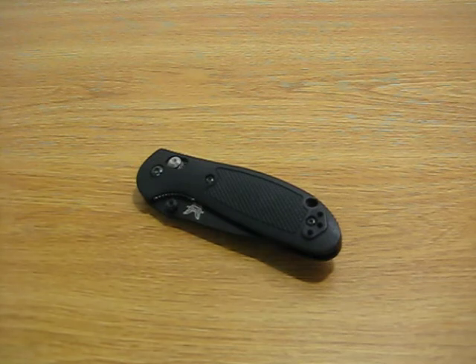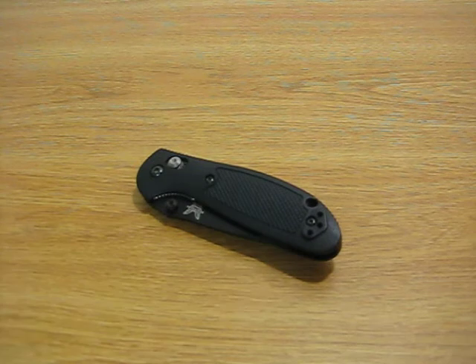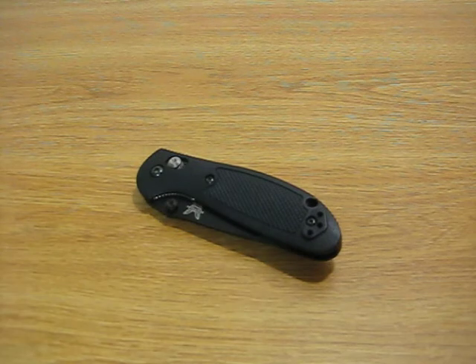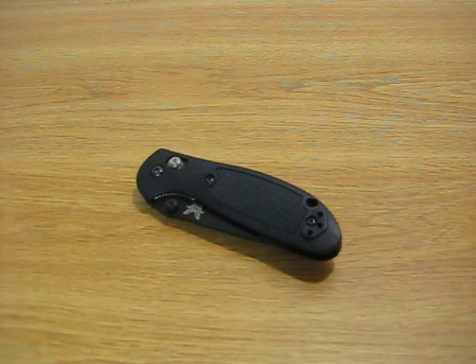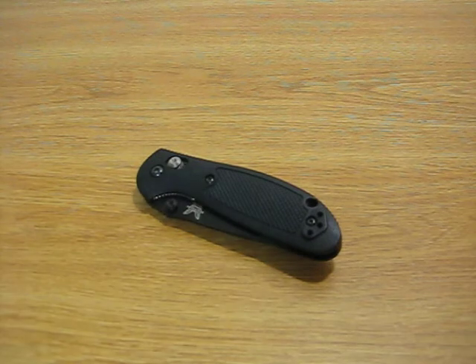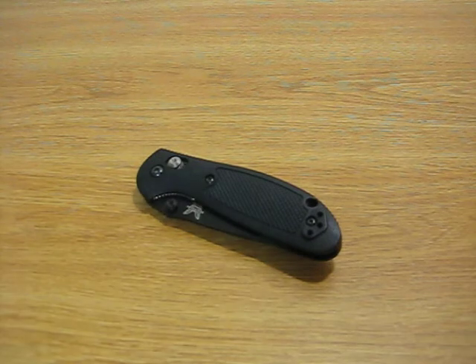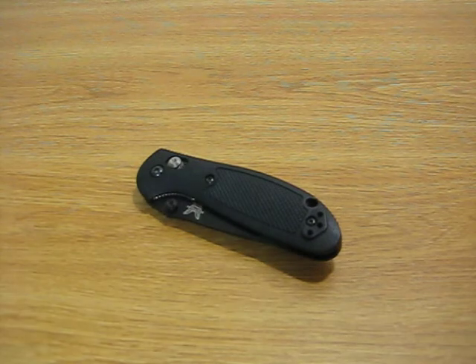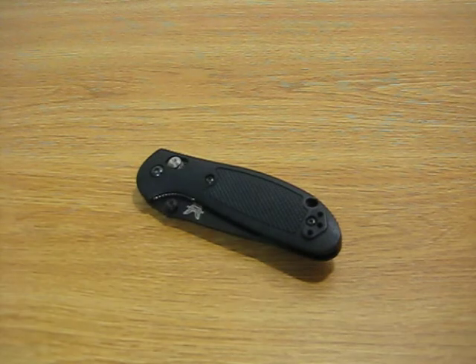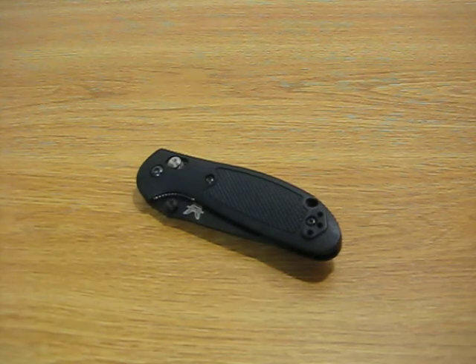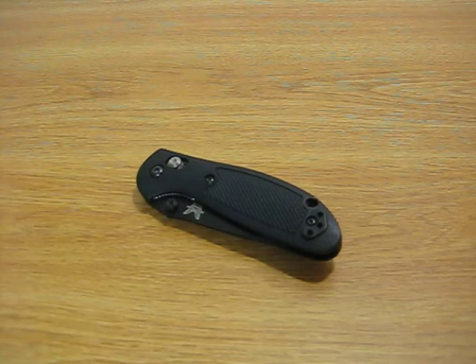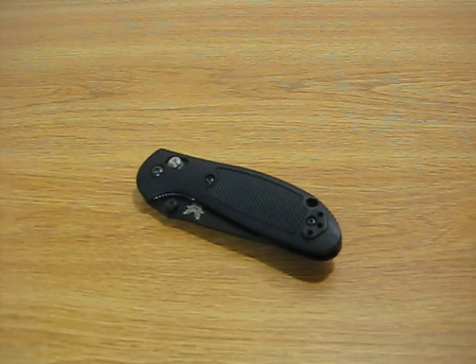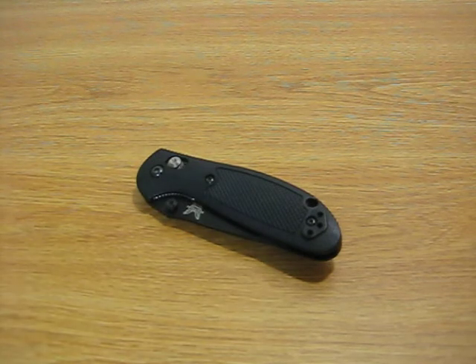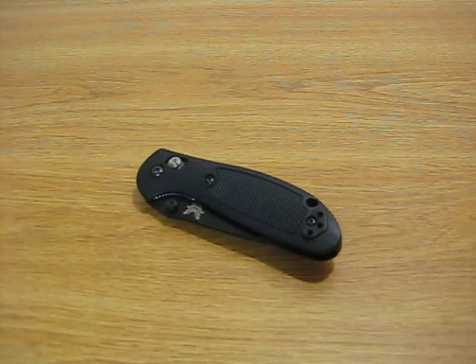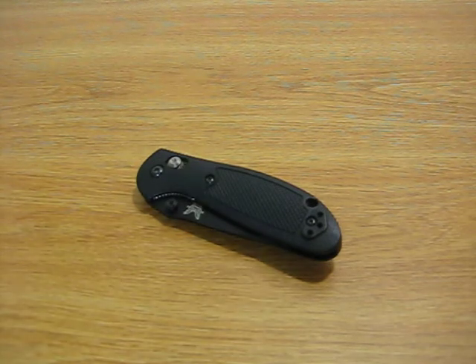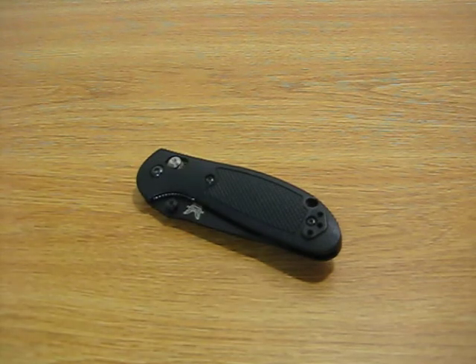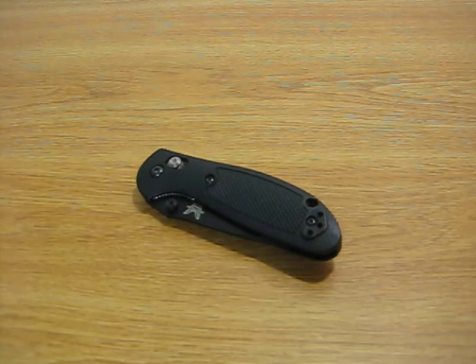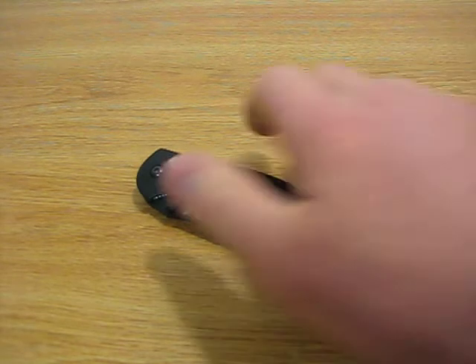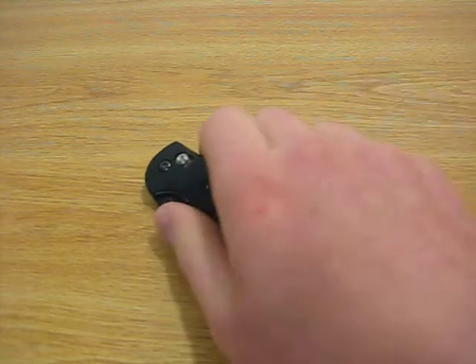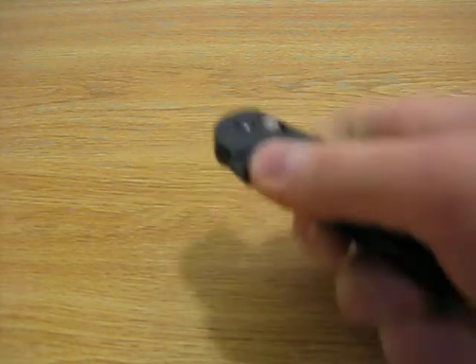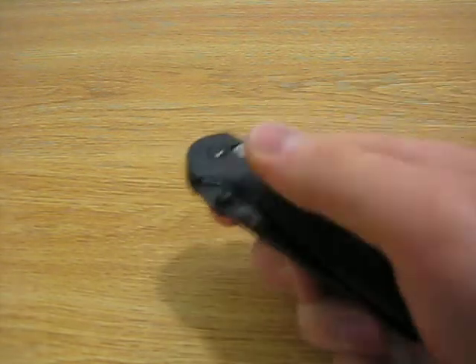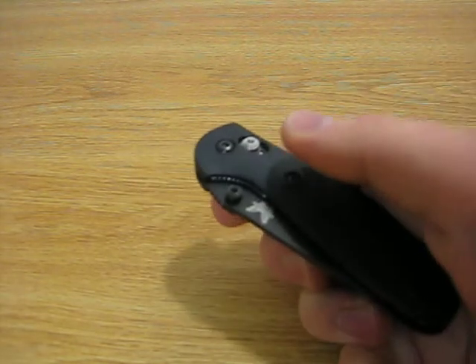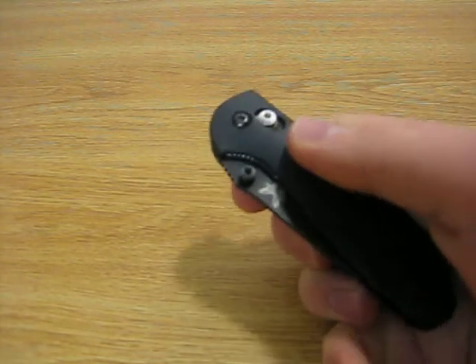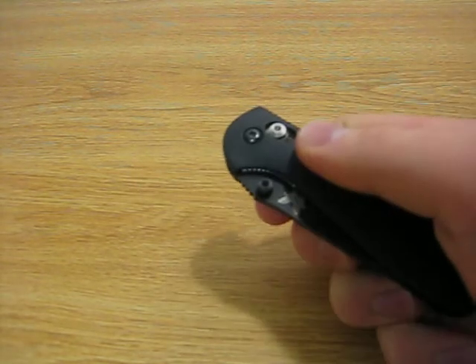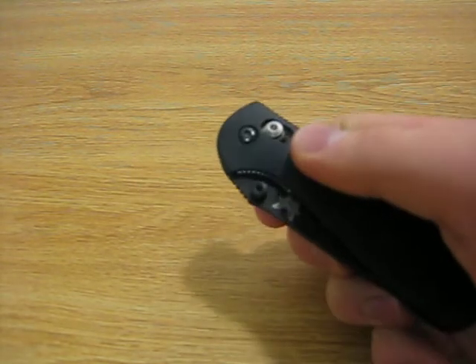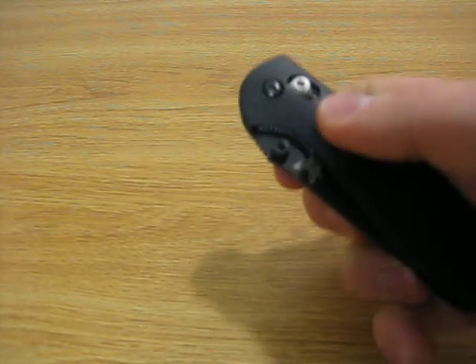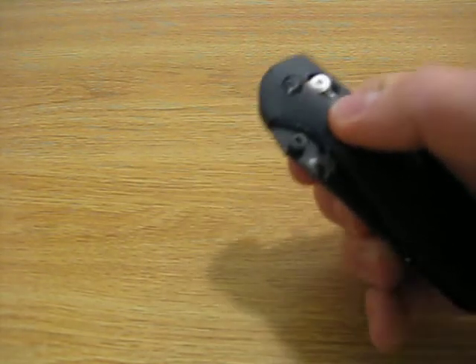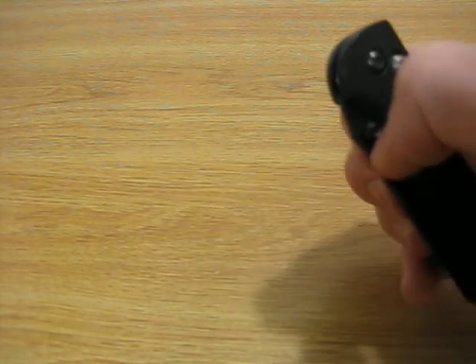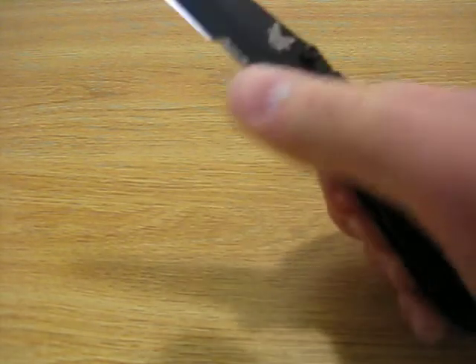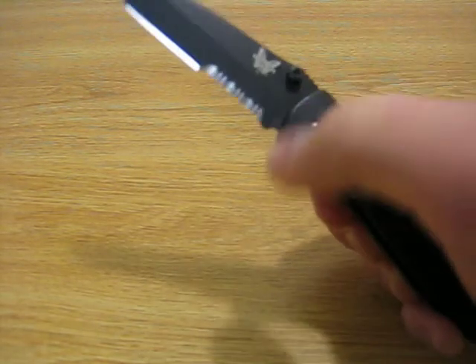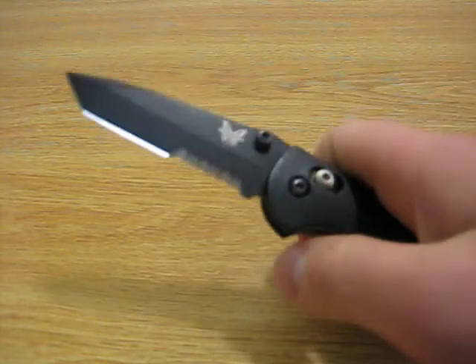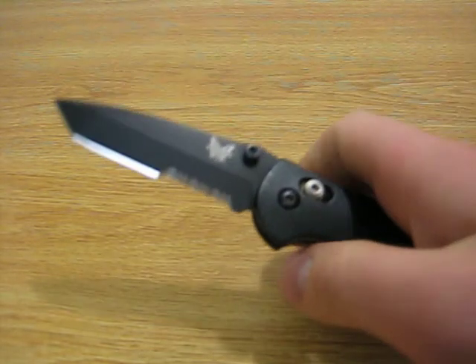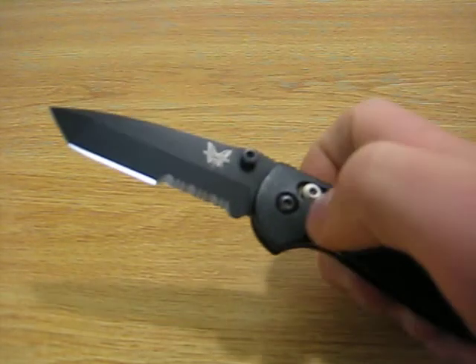This has become my favorite EDC knife. I've had this knife for 5 months now and have carried it every day for that entire time period. I love this knife.